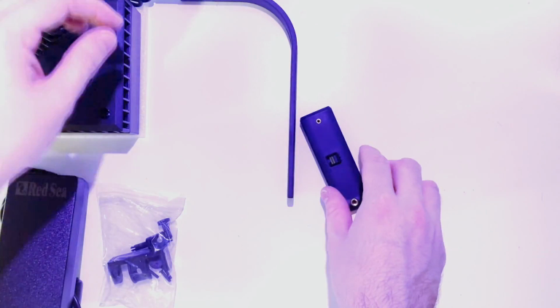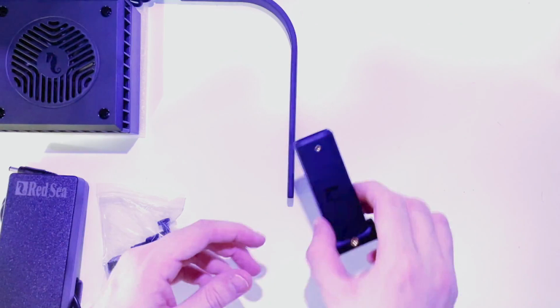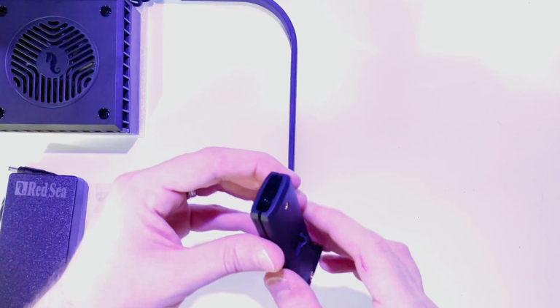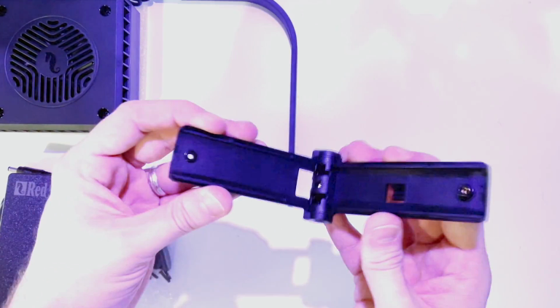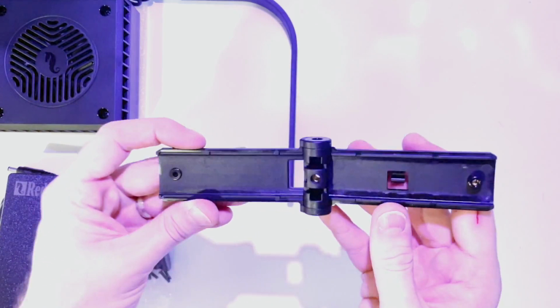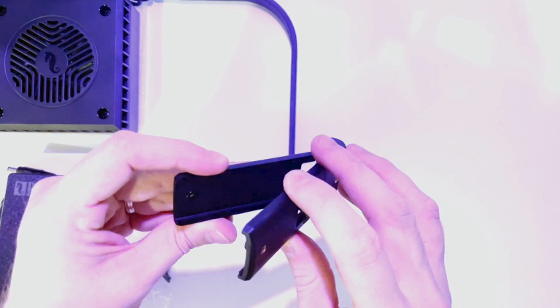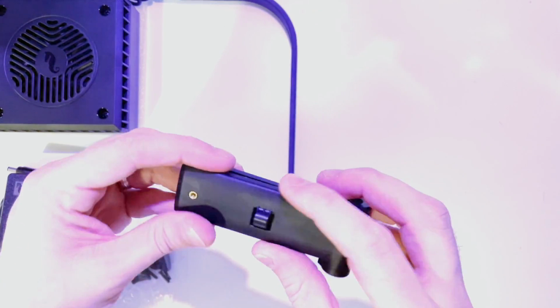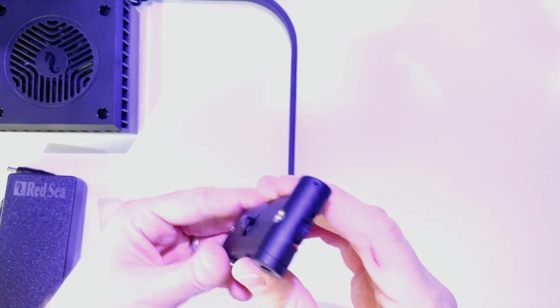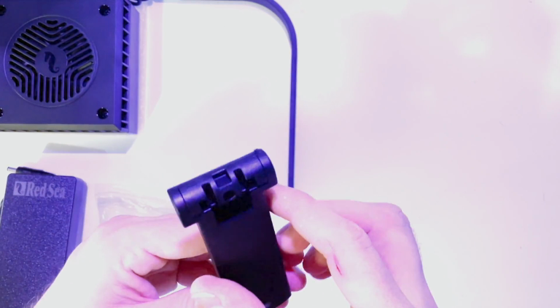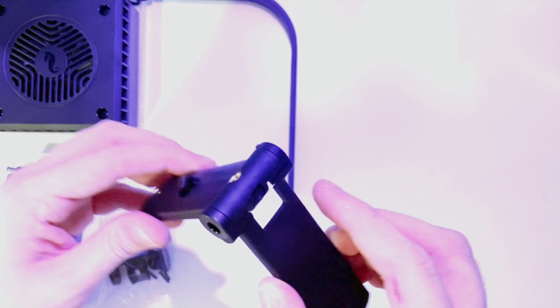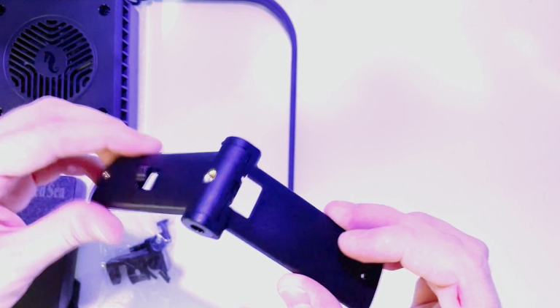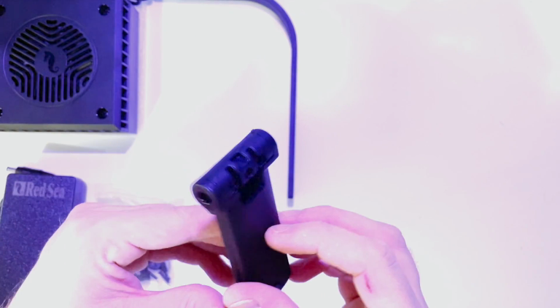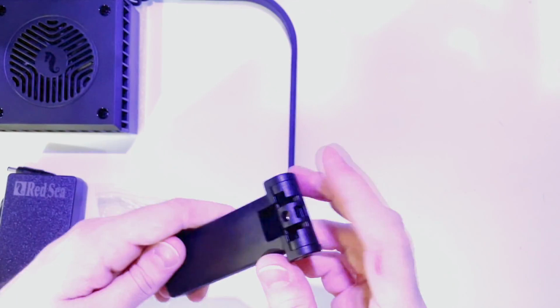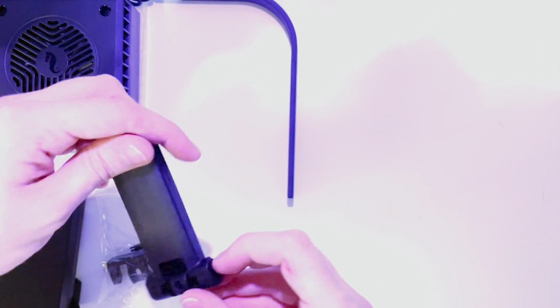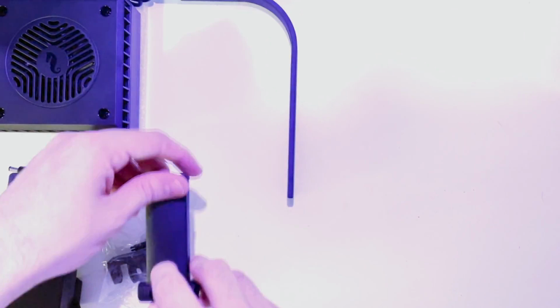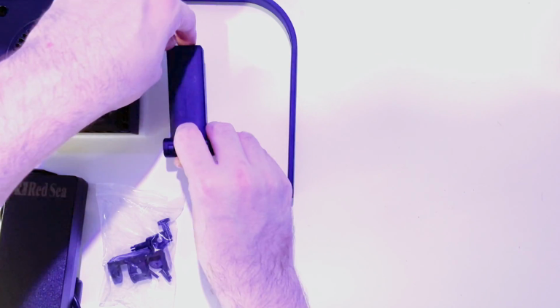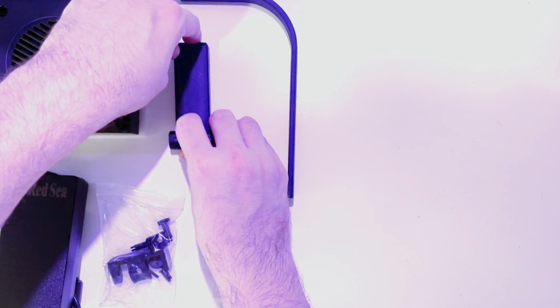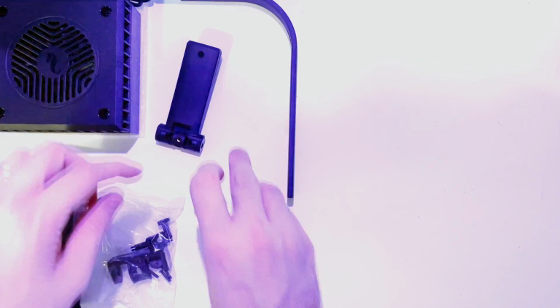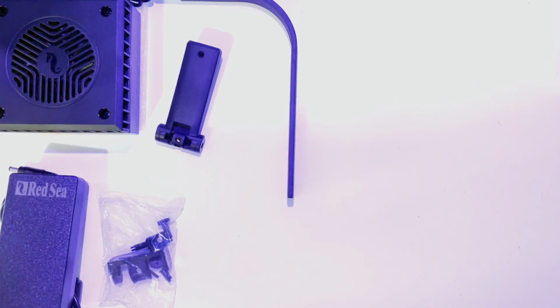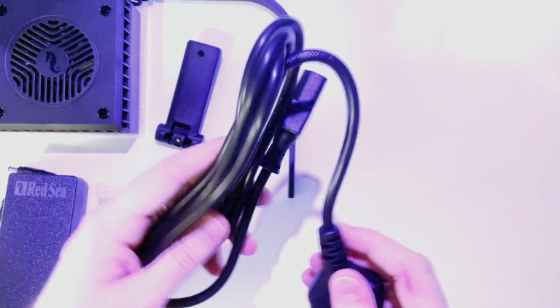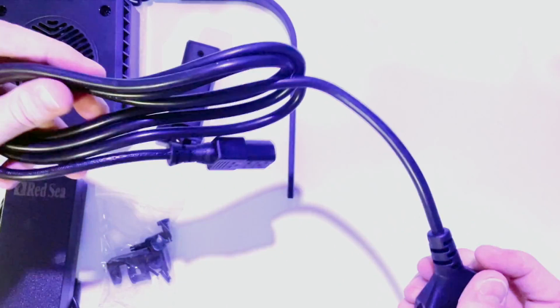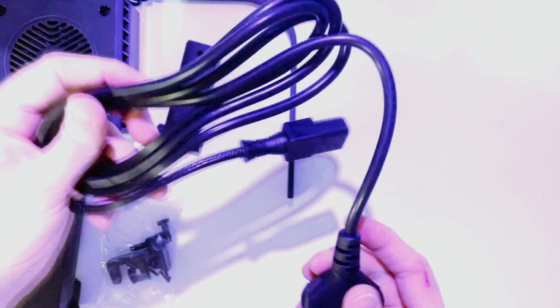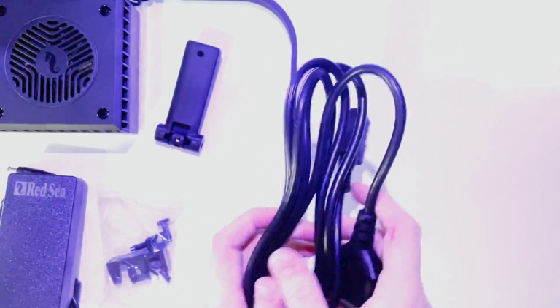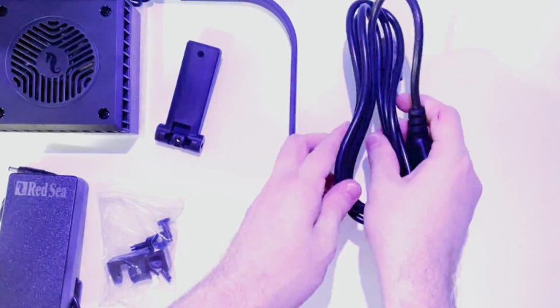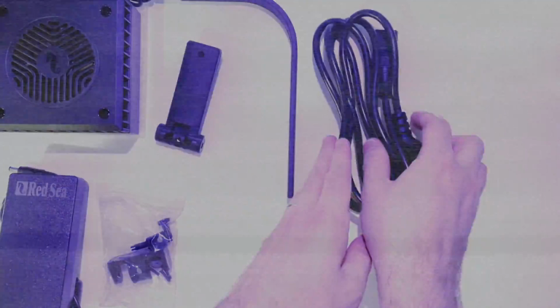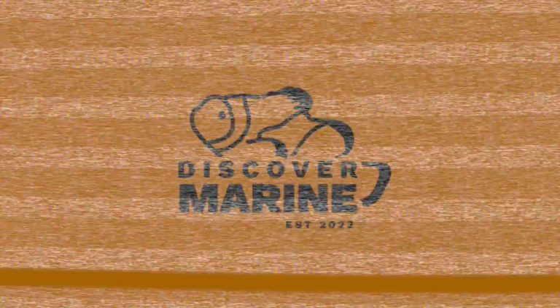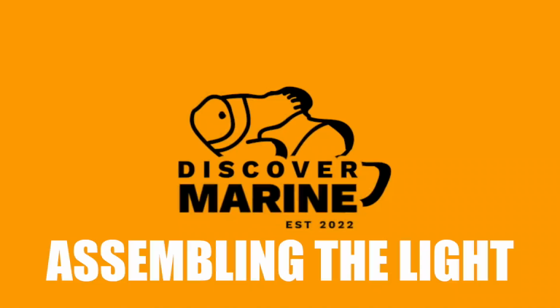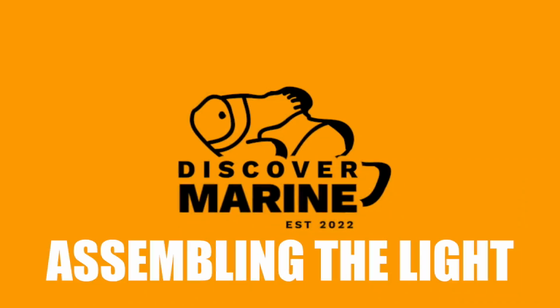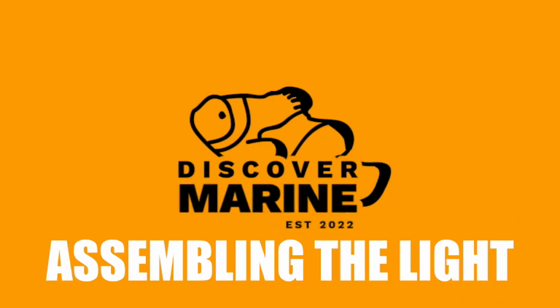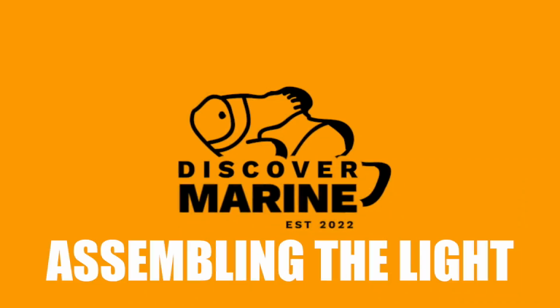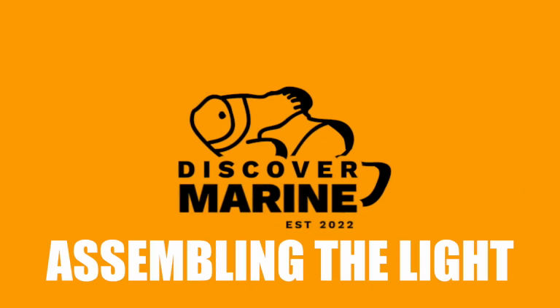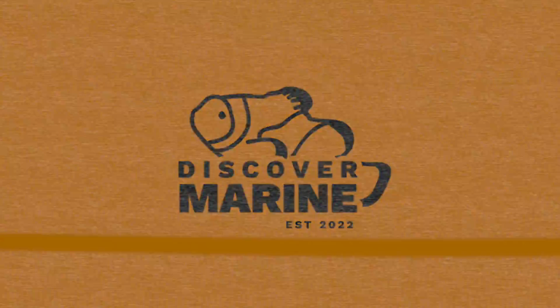Both the universal and the Red Sea Max Nano mounting arm have a great feature where you can rotate the light to the side for when you're doing maintenance, so when your hands are in the tank you're not going to get the light wet — which is a great feature. So why don't we take a look at how we assemble the light.